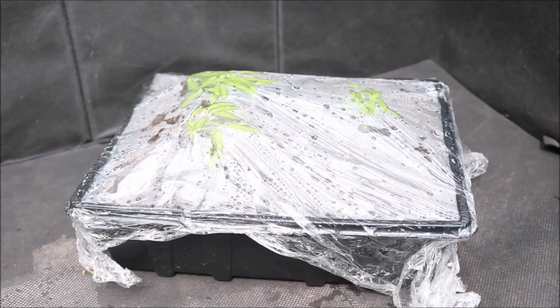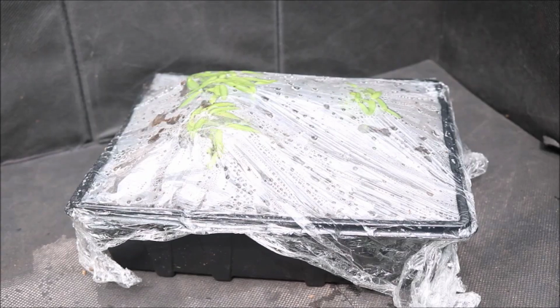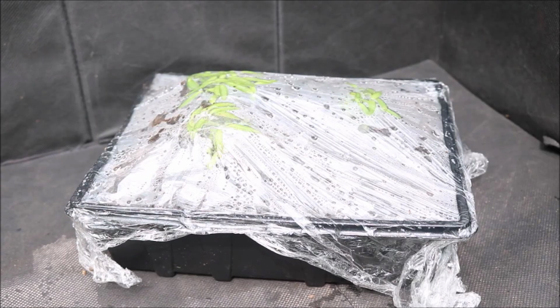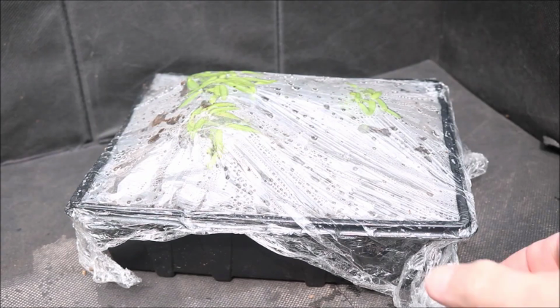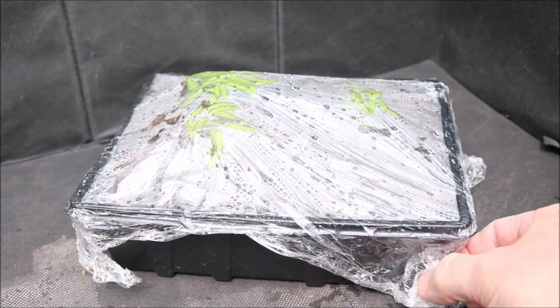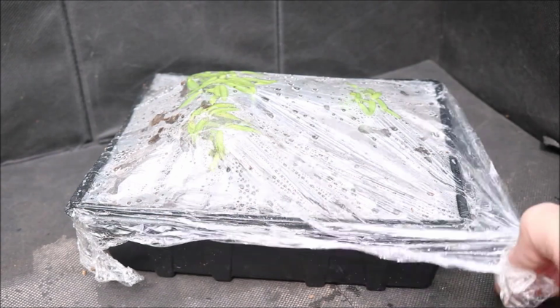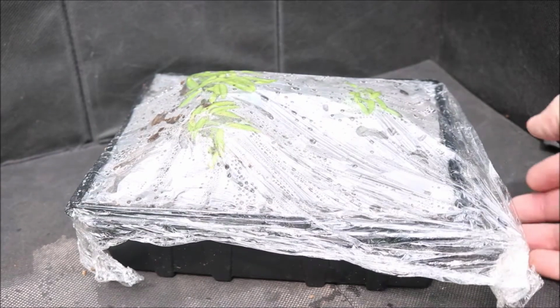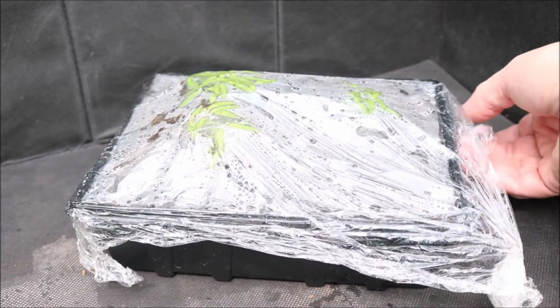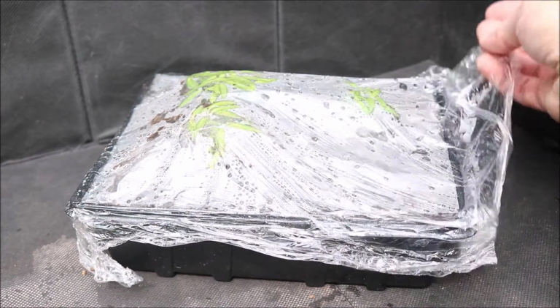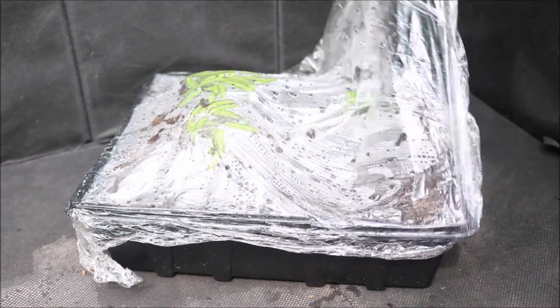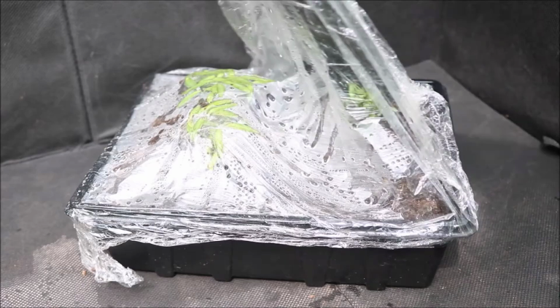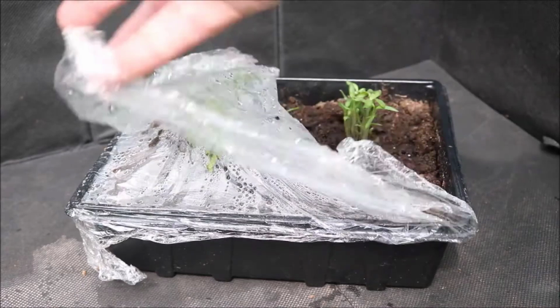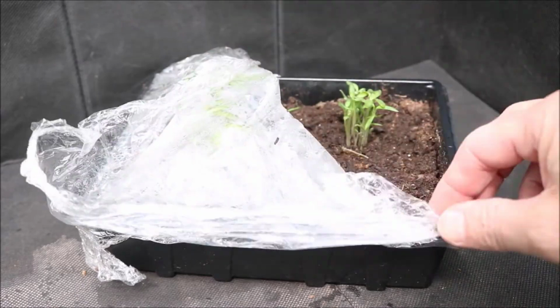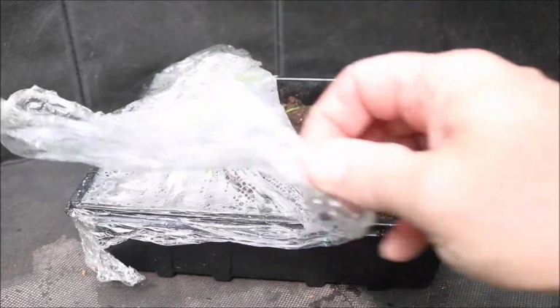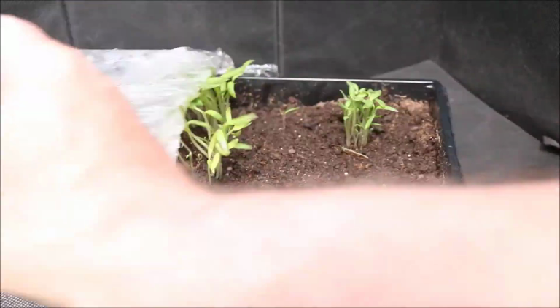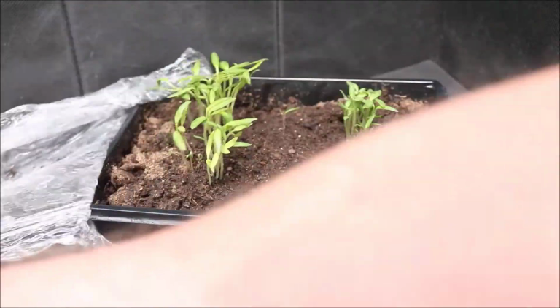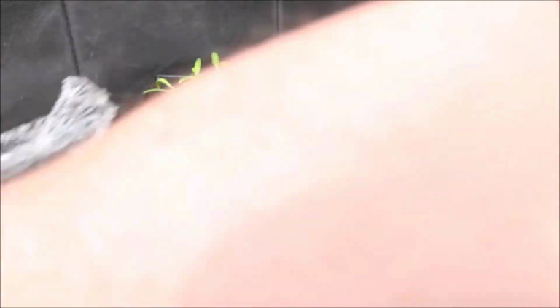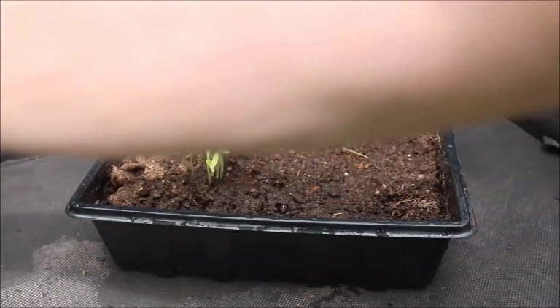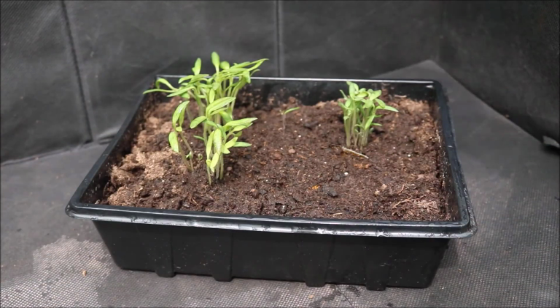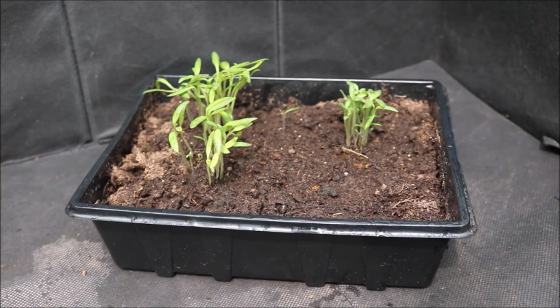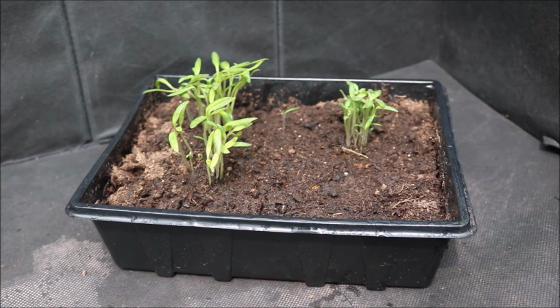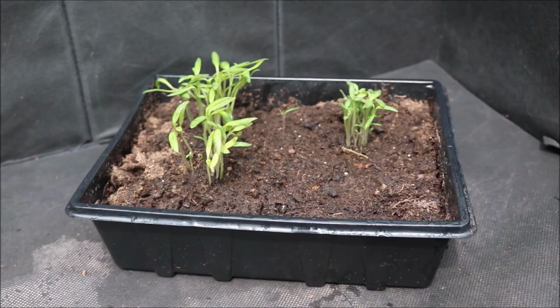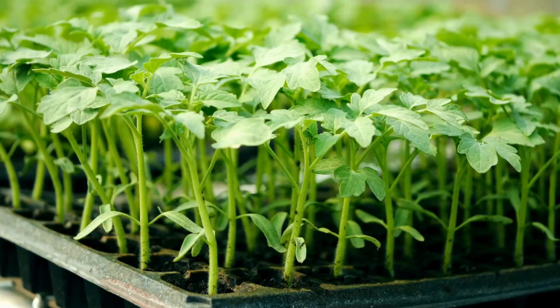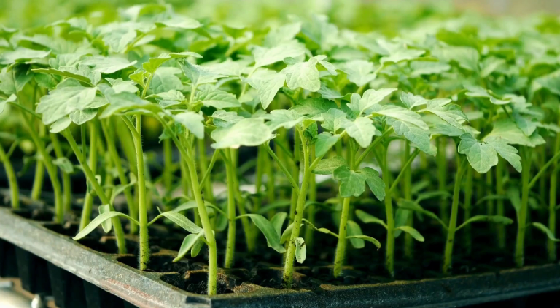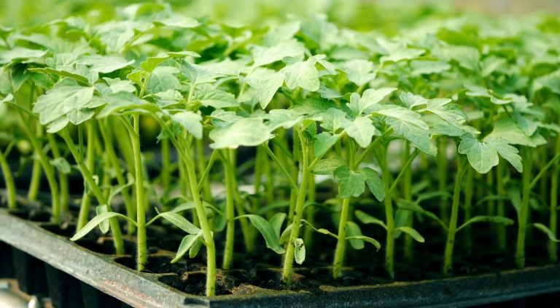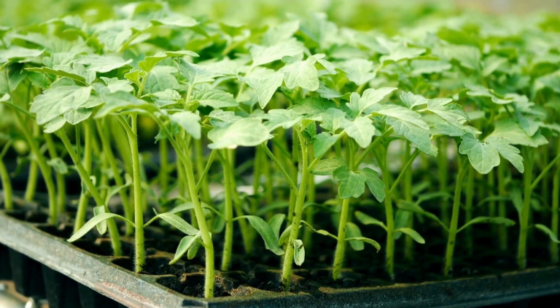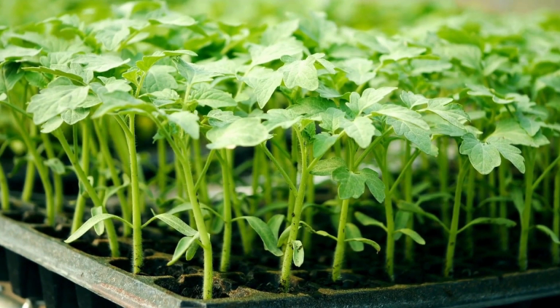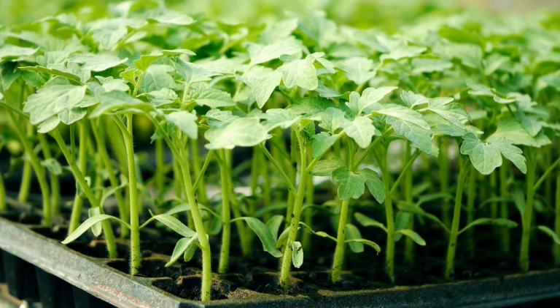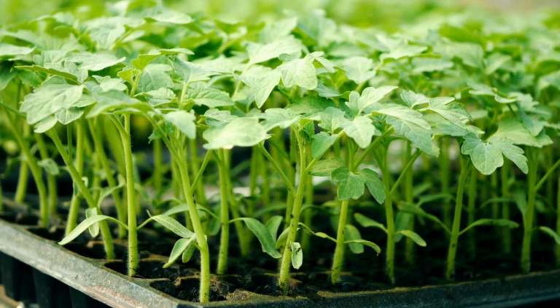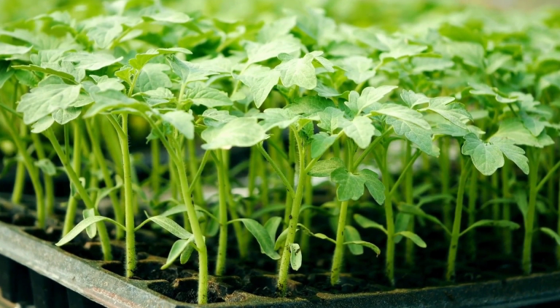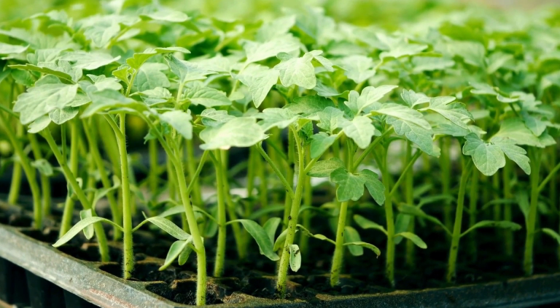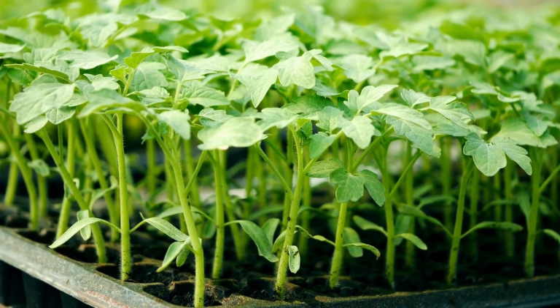Leave the tray undisturbed for about five to eight days. During this time, you'll witness the magic of nature as seedlings begin to emerge. Once the seedlings have developed, it's time for the next step: transplanting.